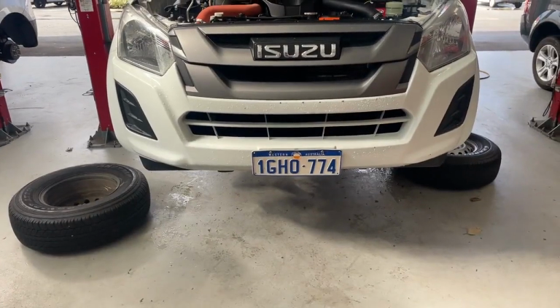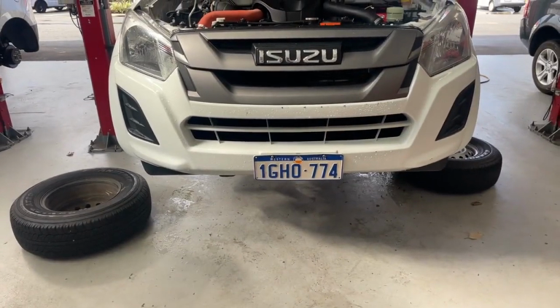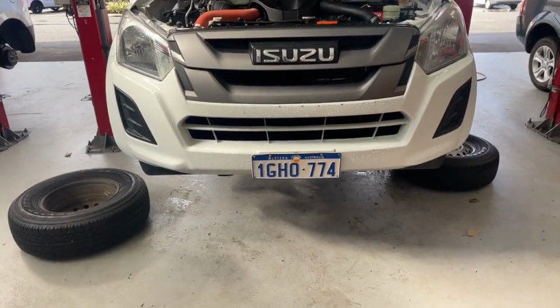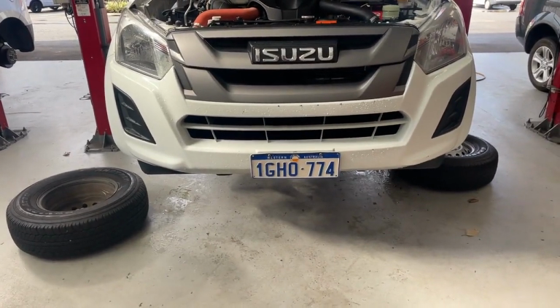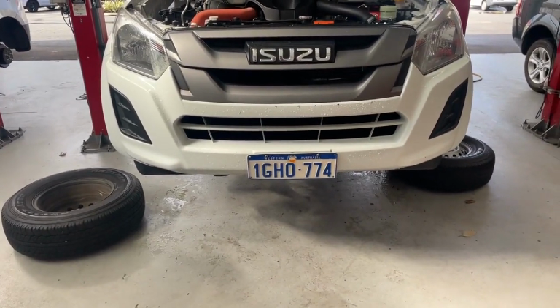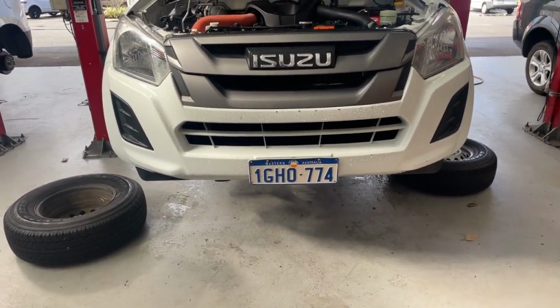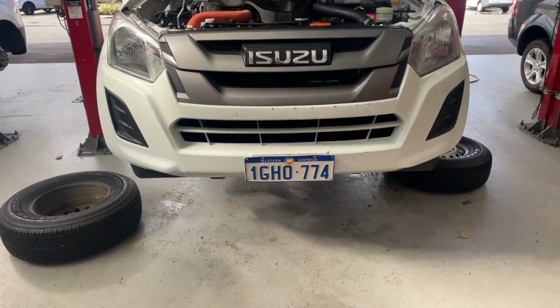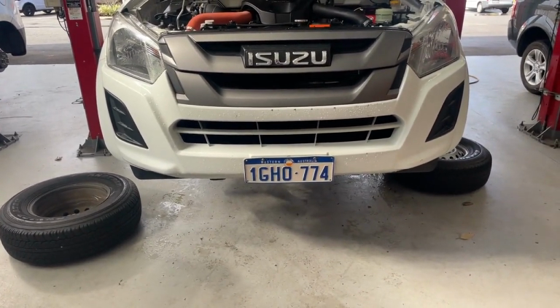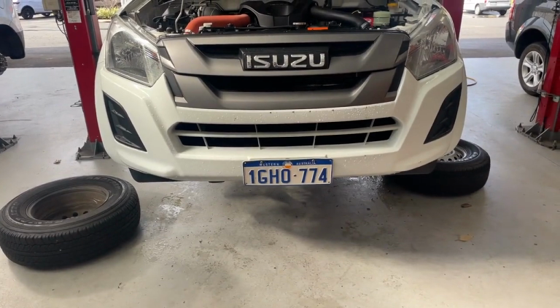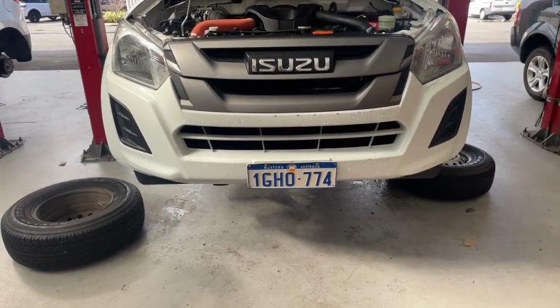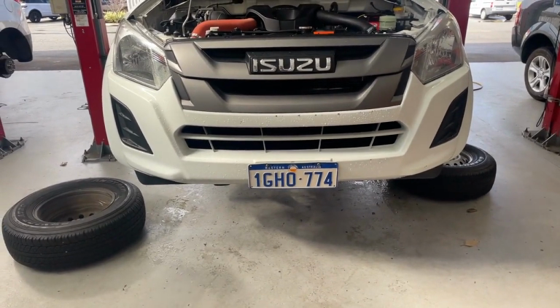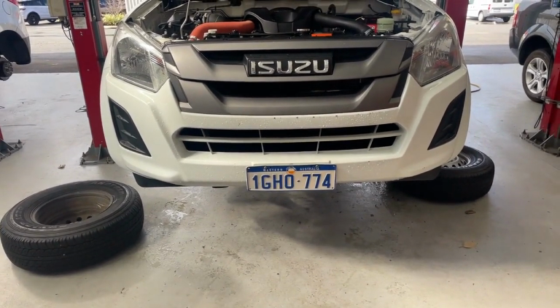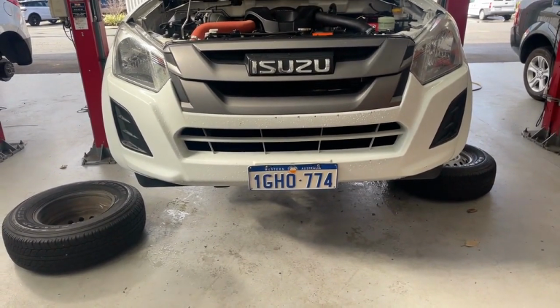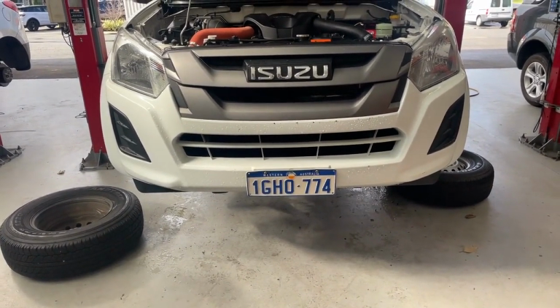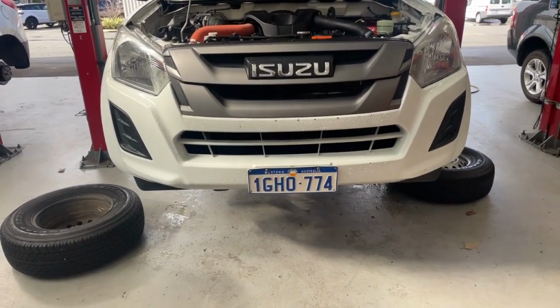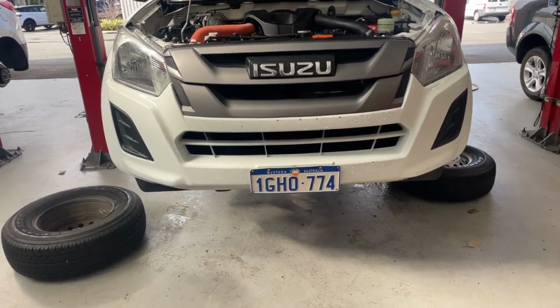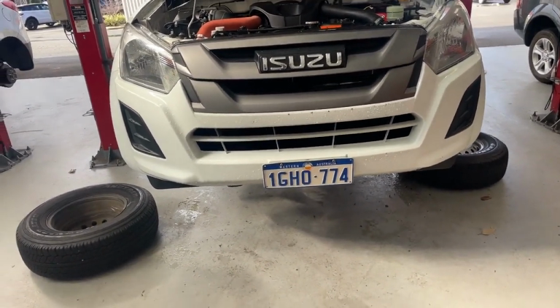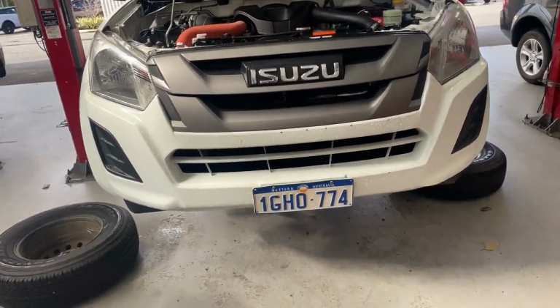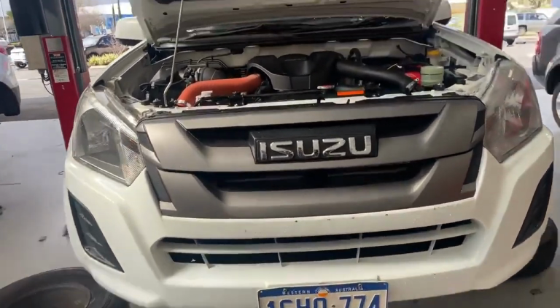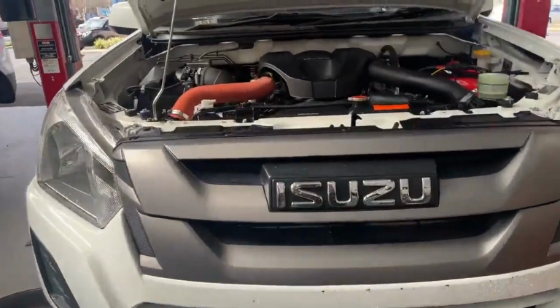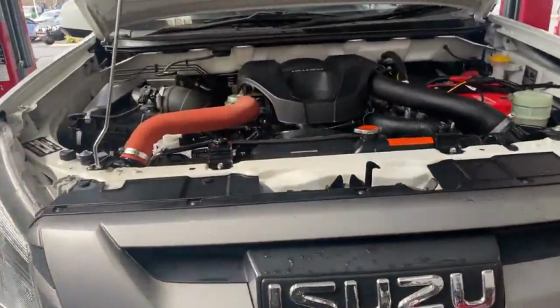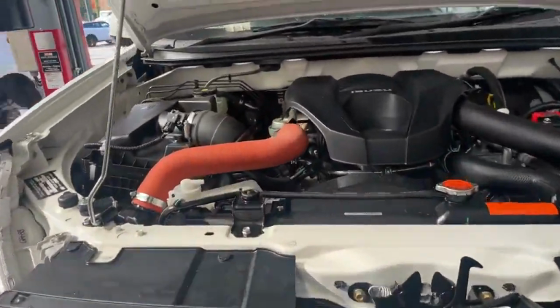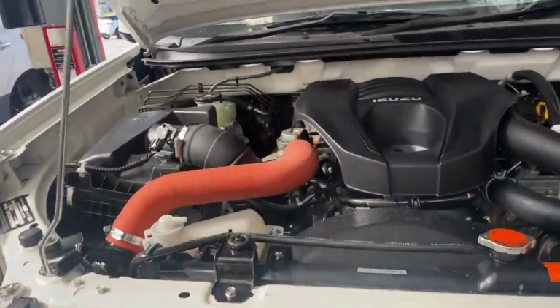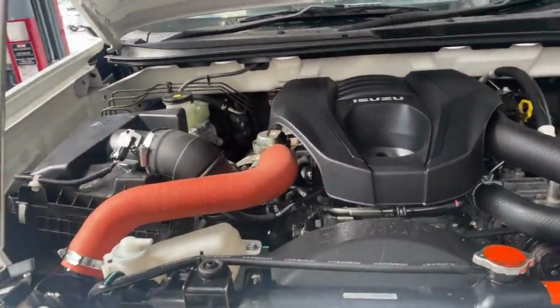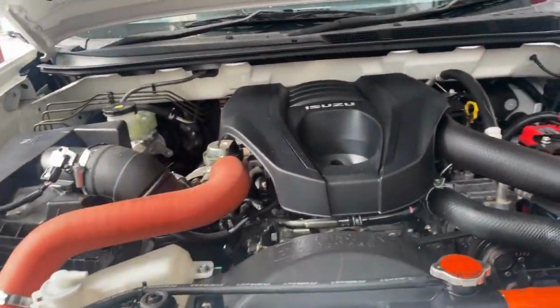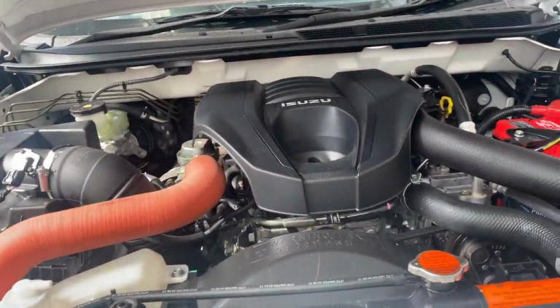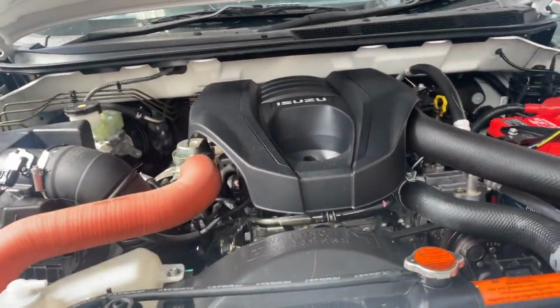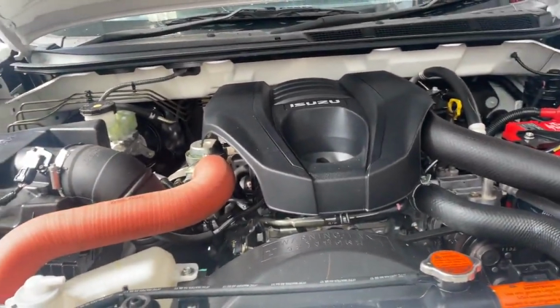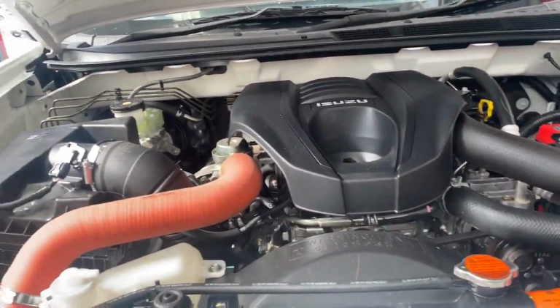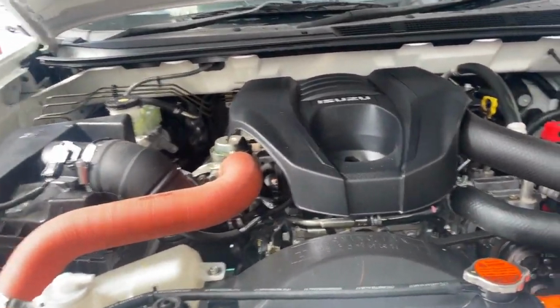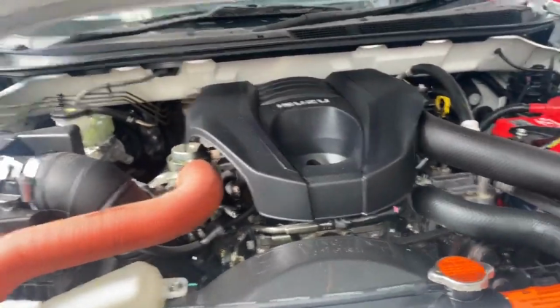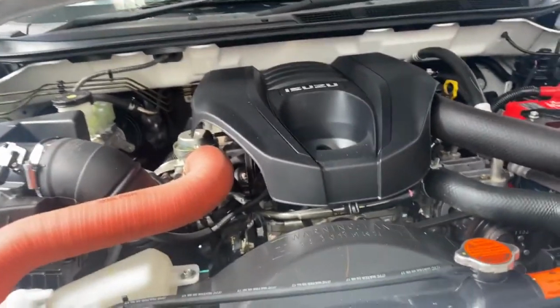Hi Ben, it's Jayden from Pritchard Law School. Just got your Isuzu D-MAX in for a vehicle safety inspection, 1GHO774. Going through to a full vehicle inspection on this, doing a full safety and service with all filters.